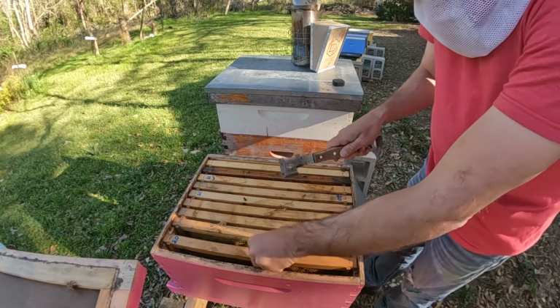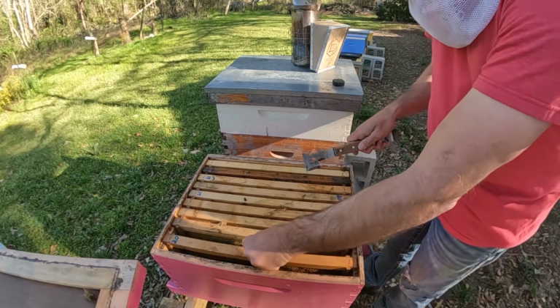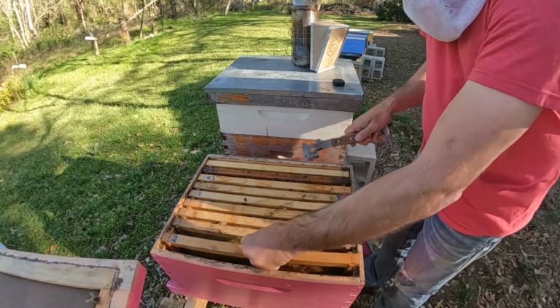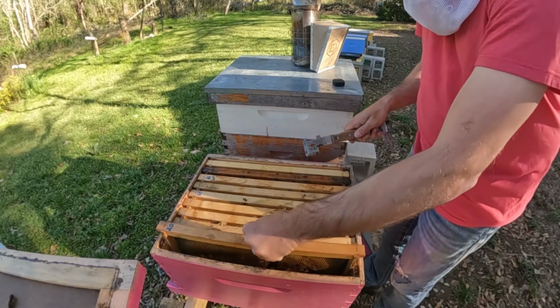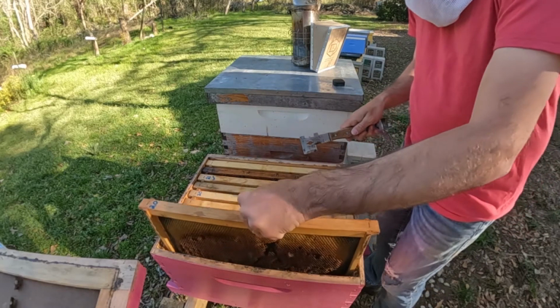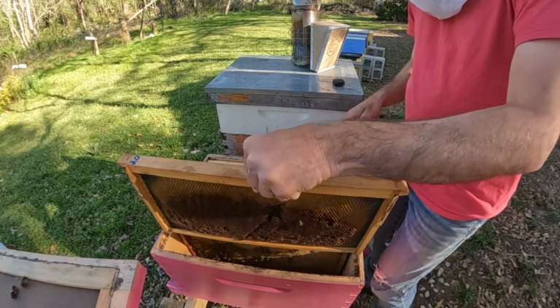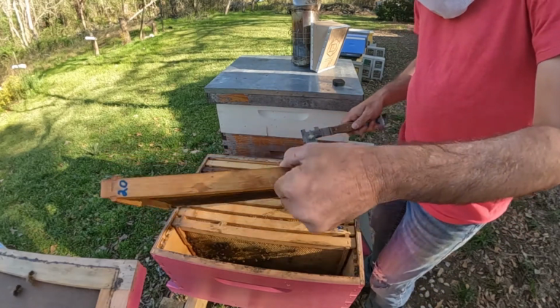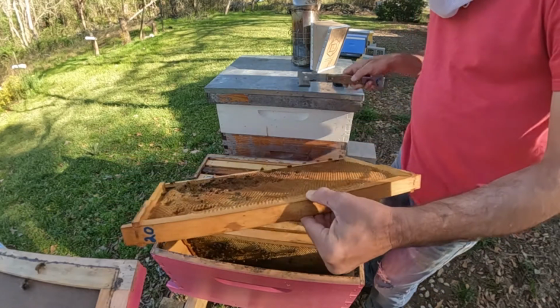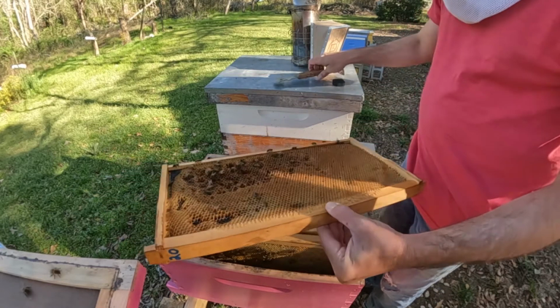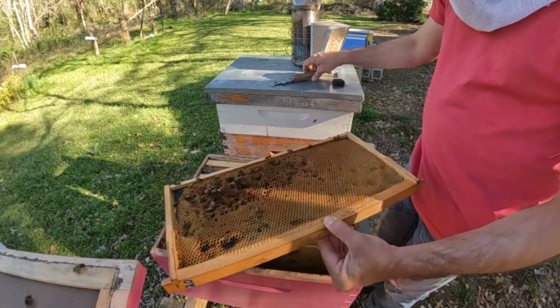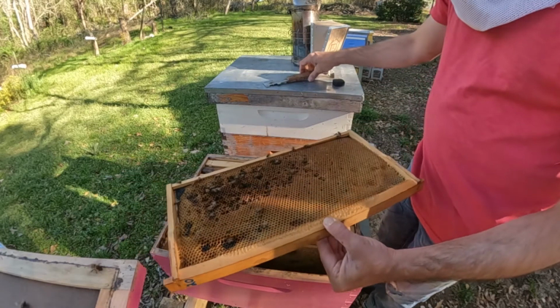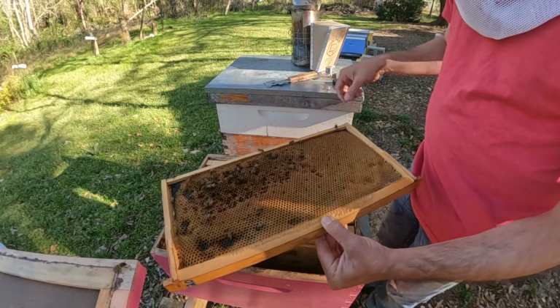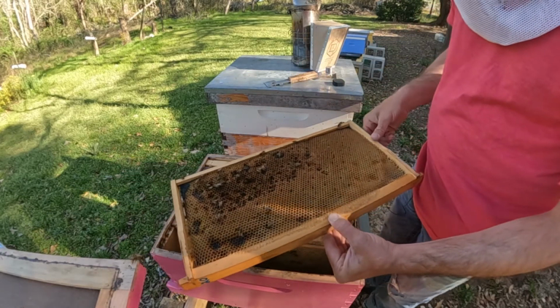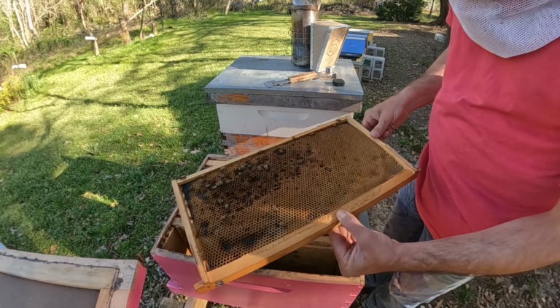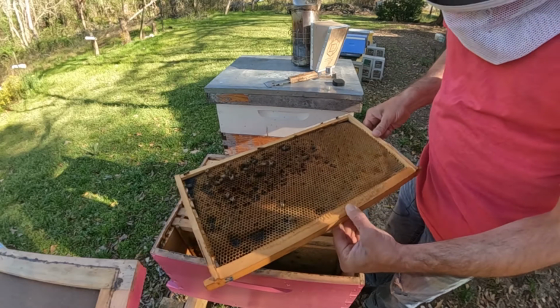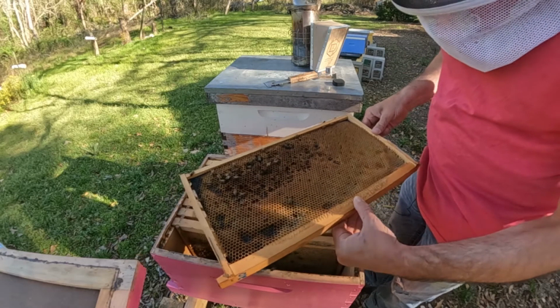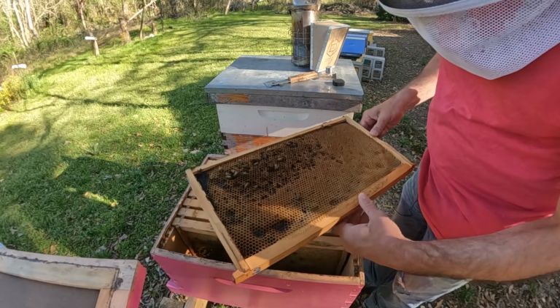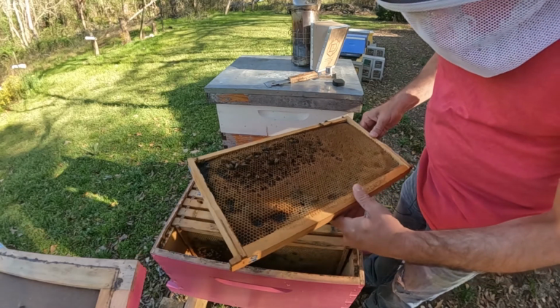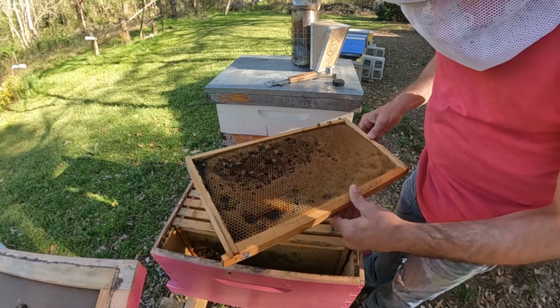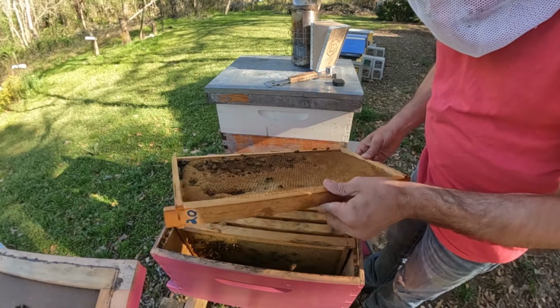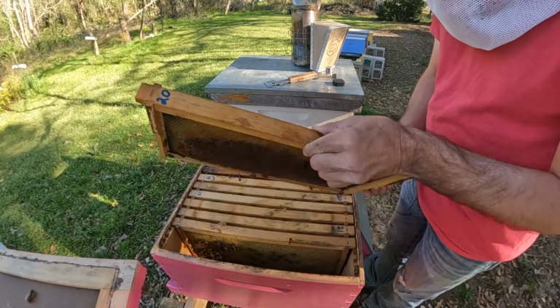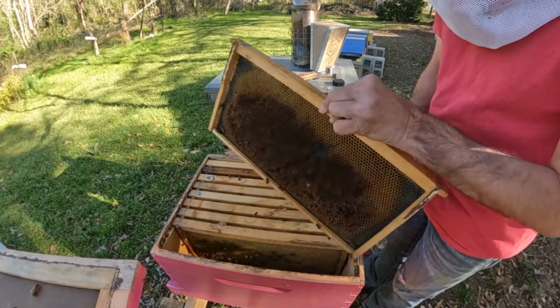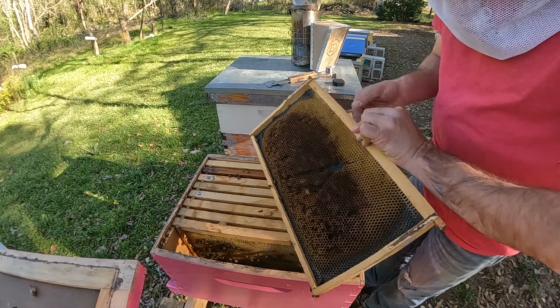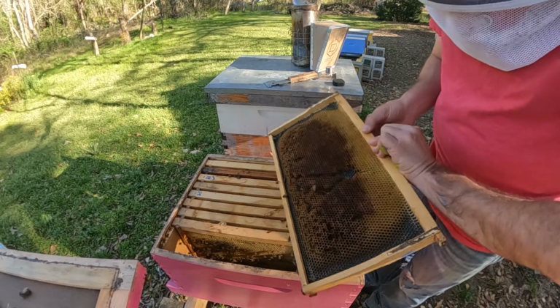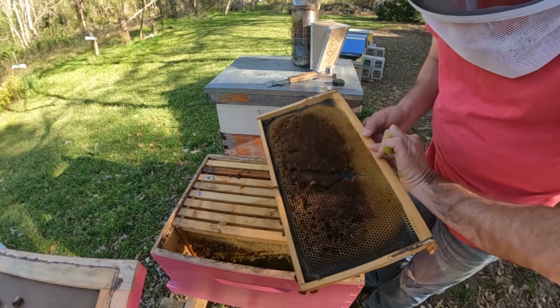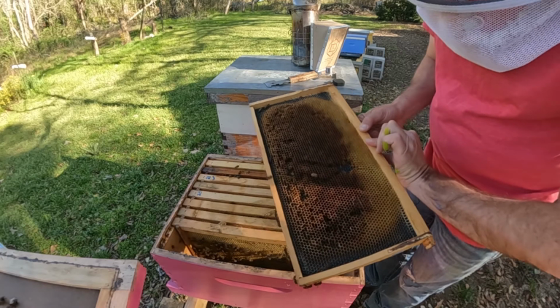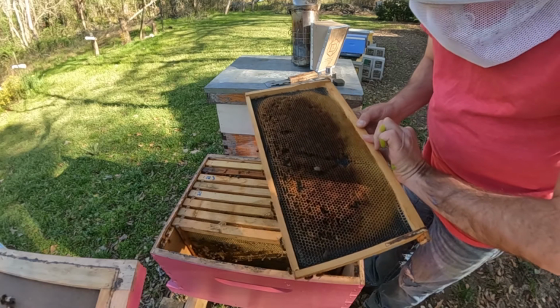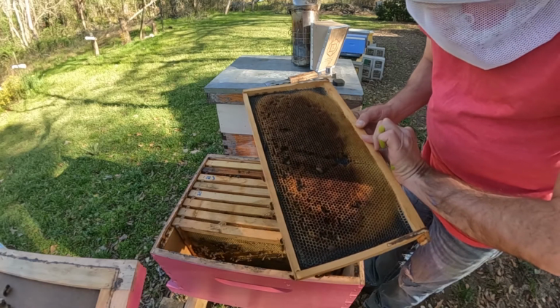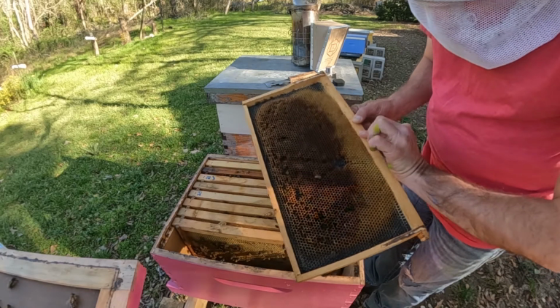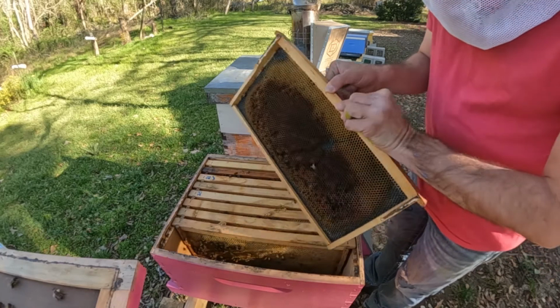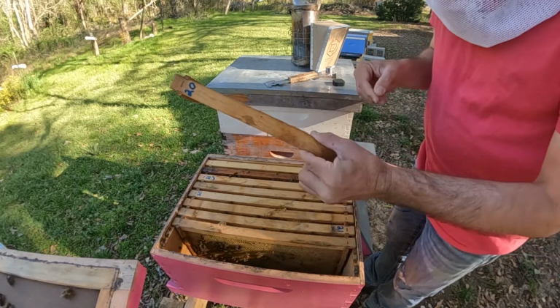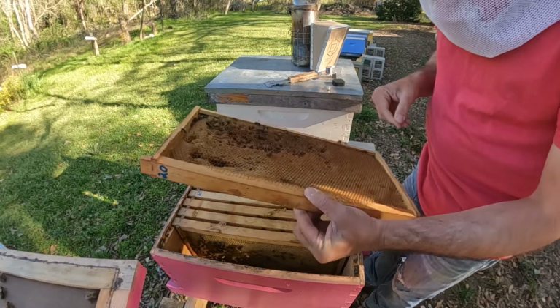Just two weeks ago this colony was in a five-frame nuke box, and they were starting to get a little tight in there. So I decided to go ahead and move them into a 10-frame.